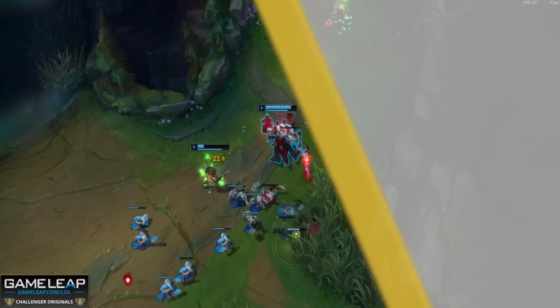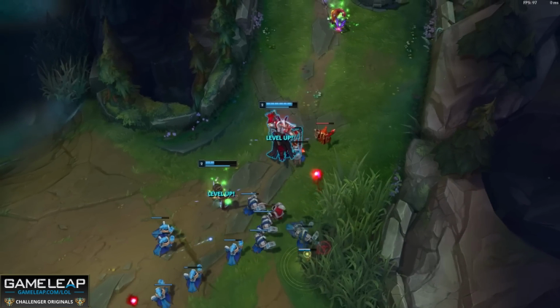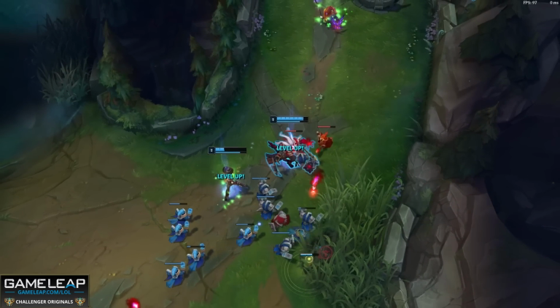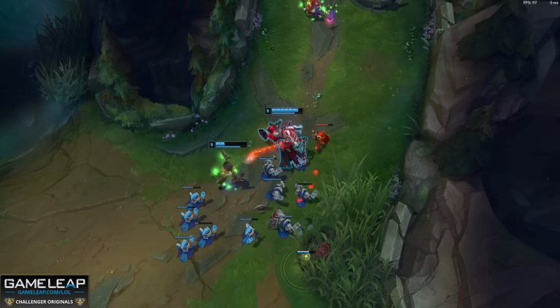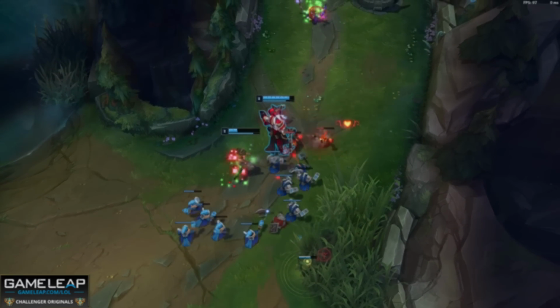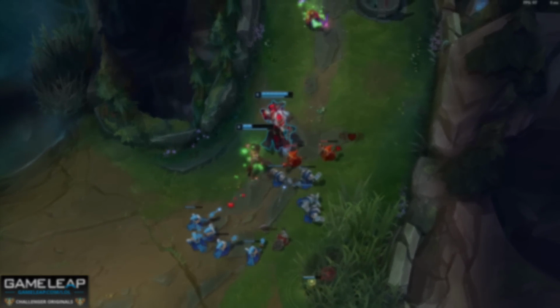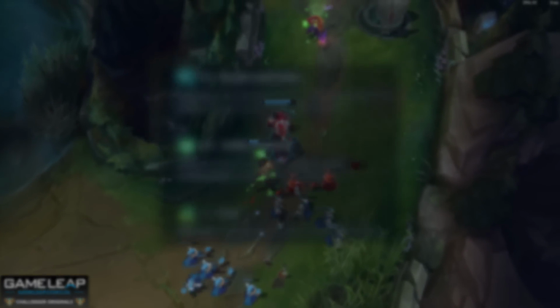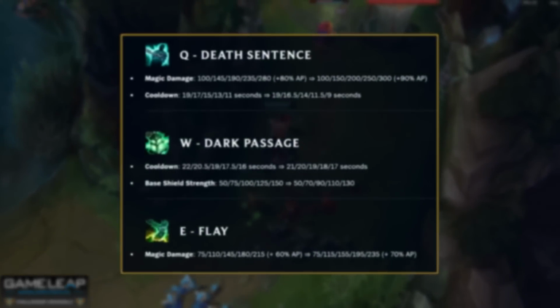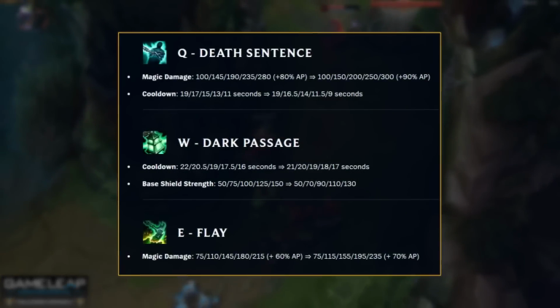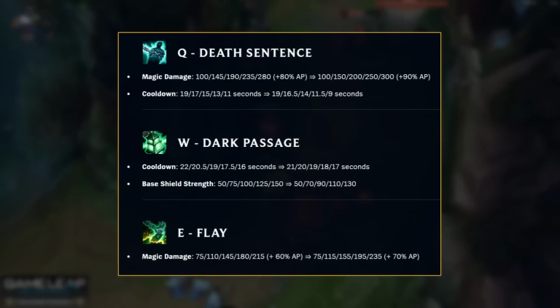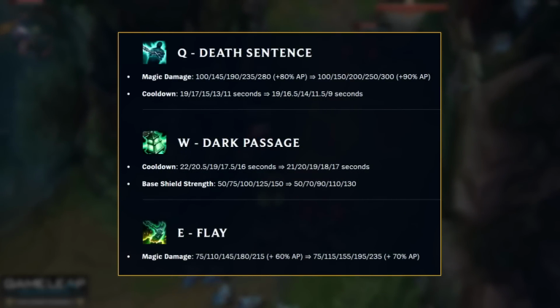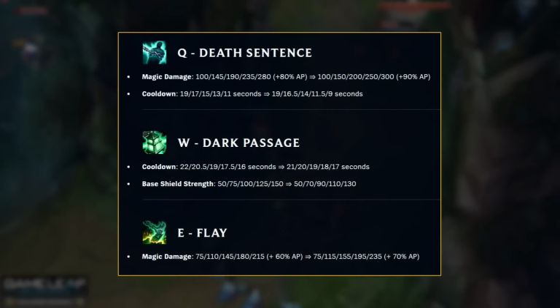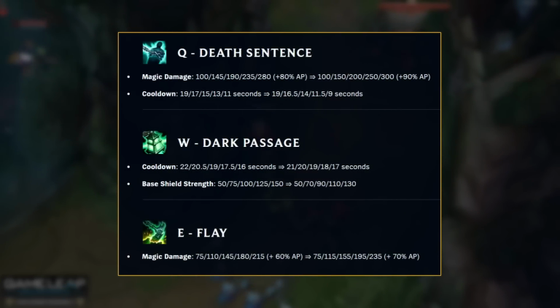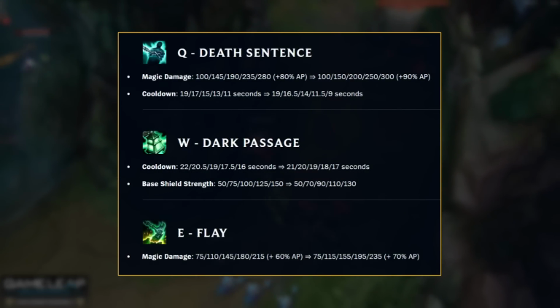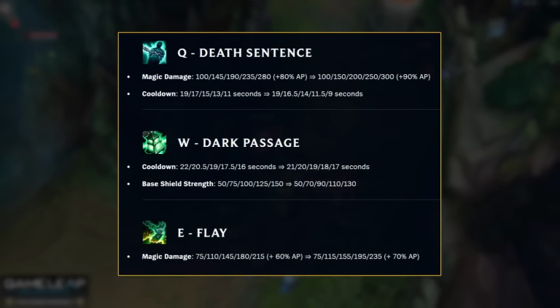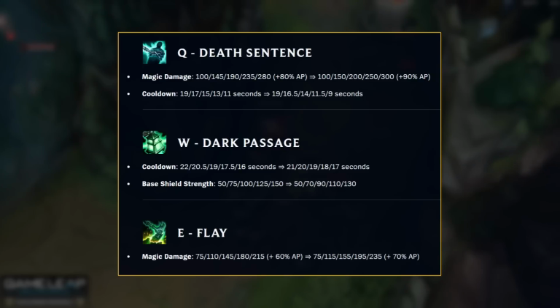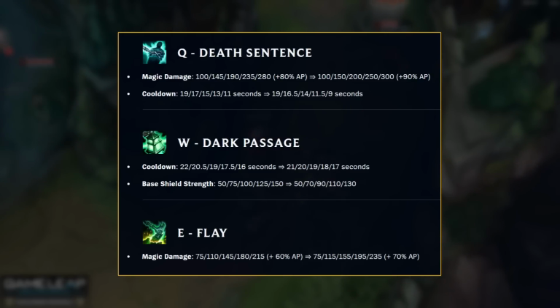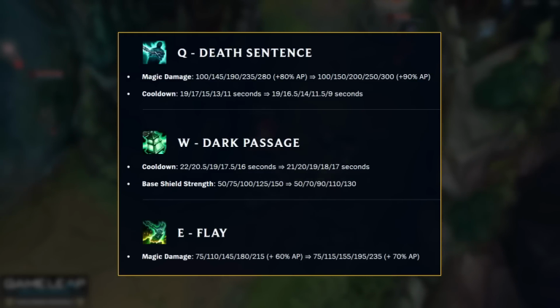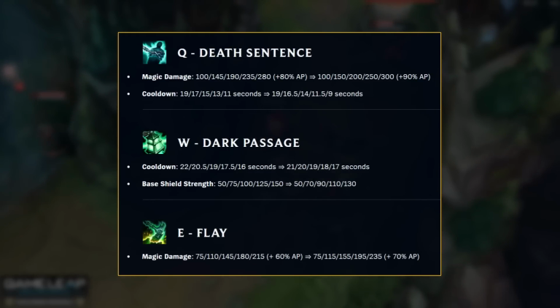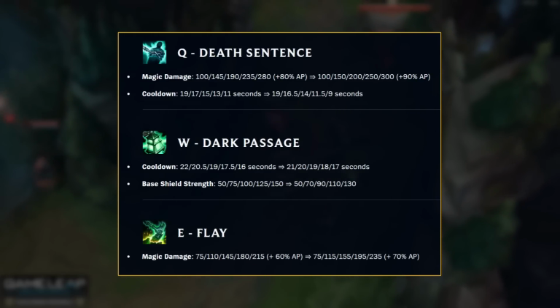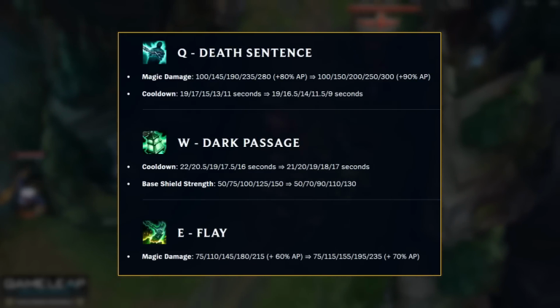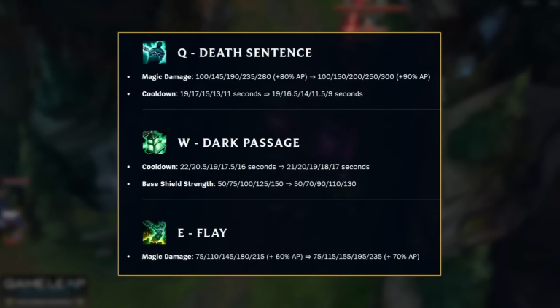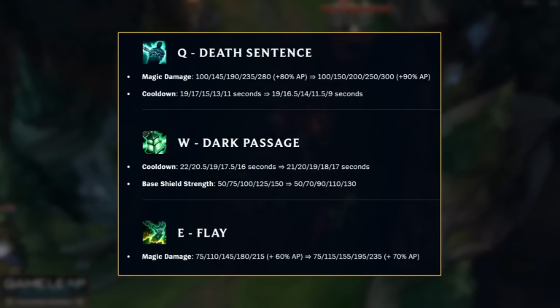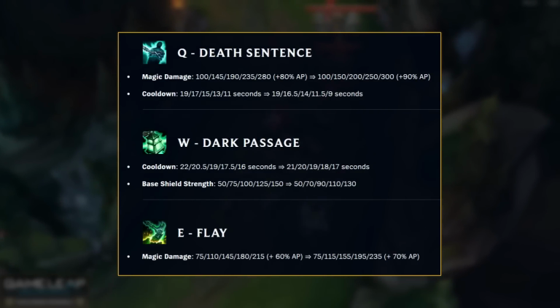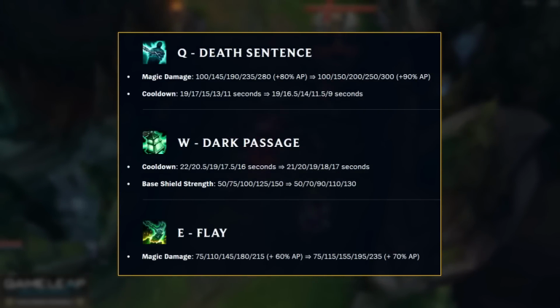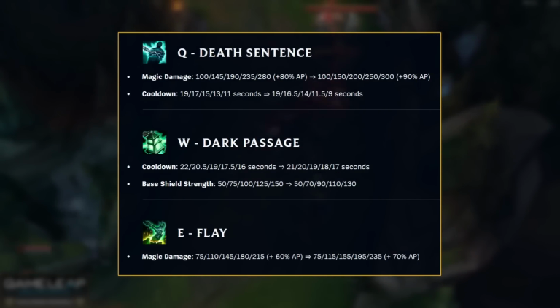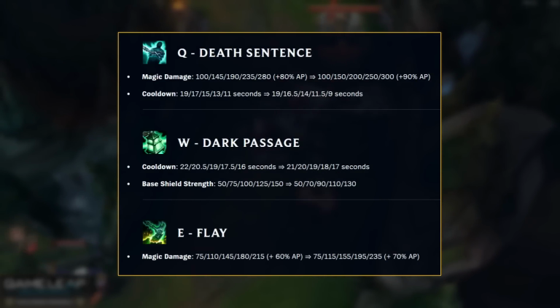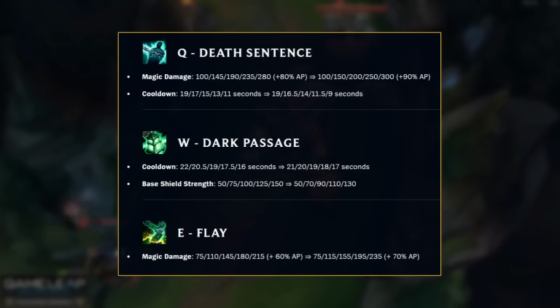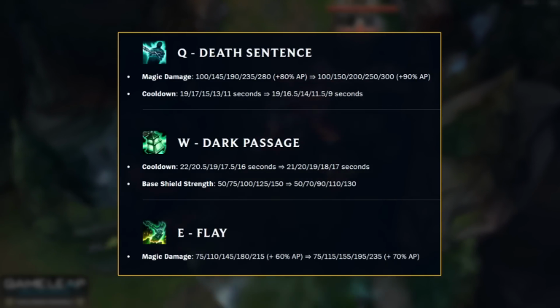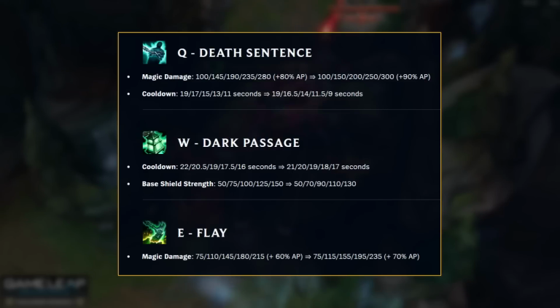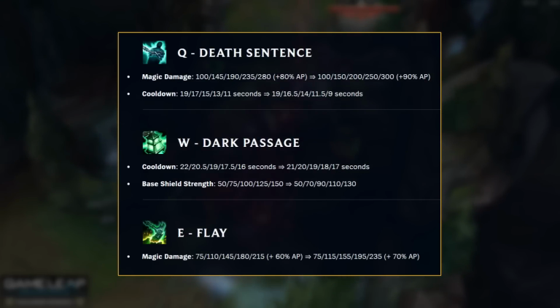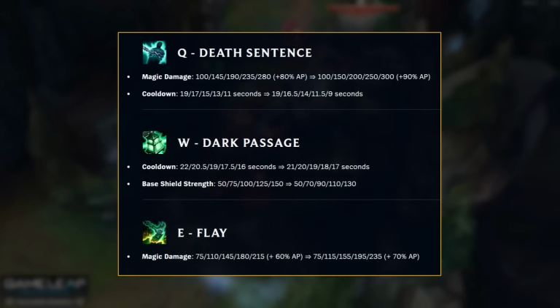Now, a bit like Alistar, someone on the balance team must love playing Thresh too, because for another patch the Warden of Chains is getting some love. Basically these changes are encouraging you to max your Q first, followed by your E, and then your W last. This still won't change the fact that the Thresh on your team will miss every death sentence, but hey, buffs are buffs.